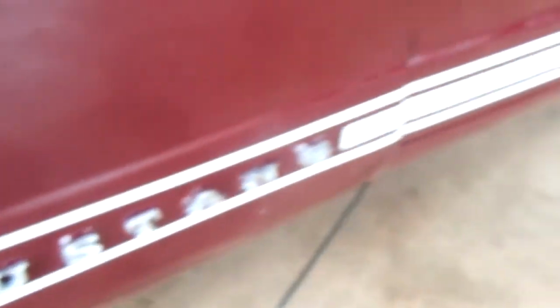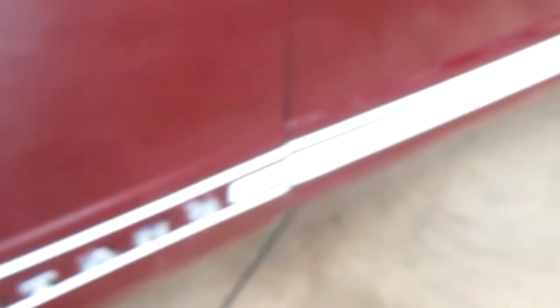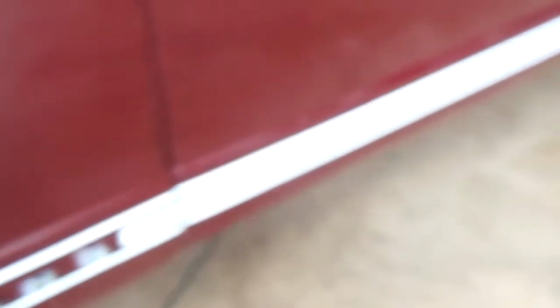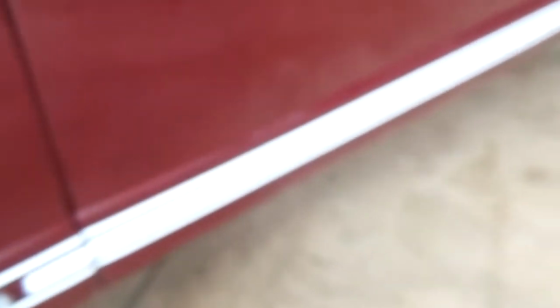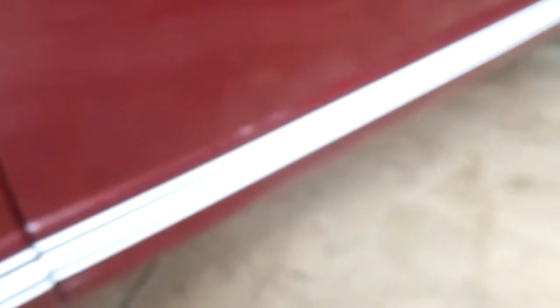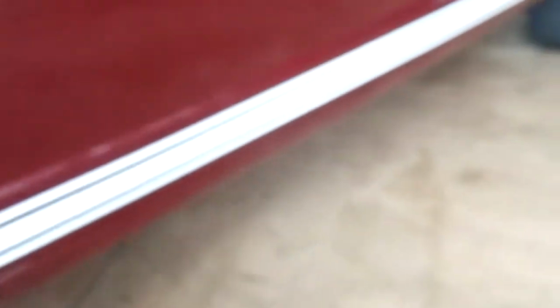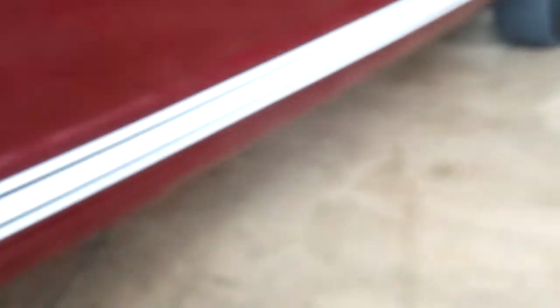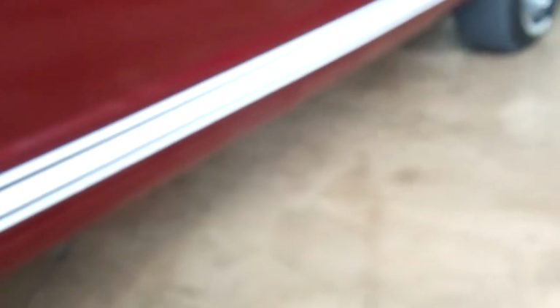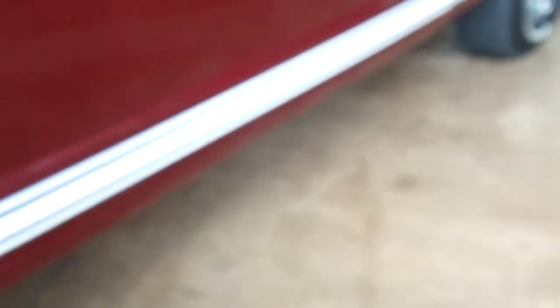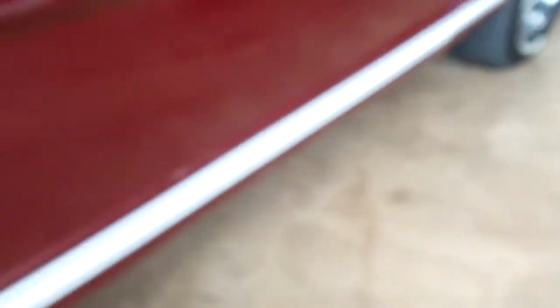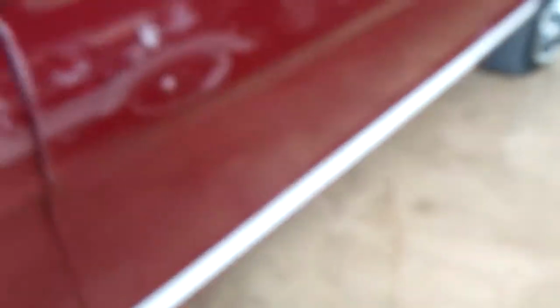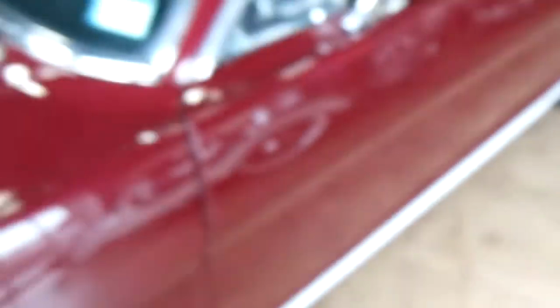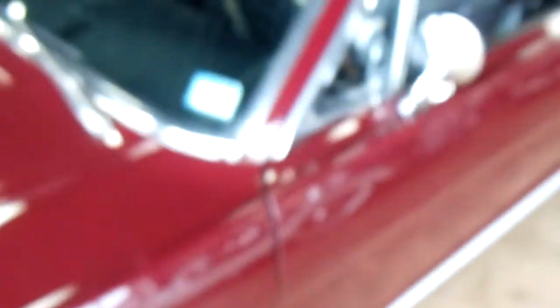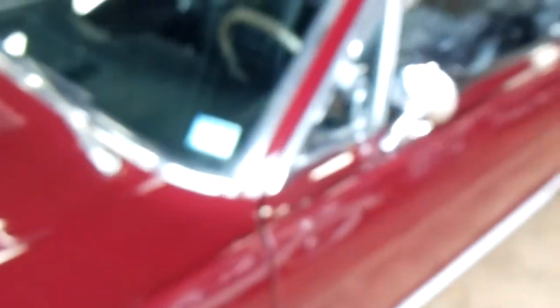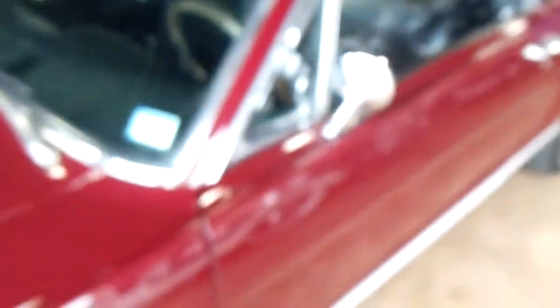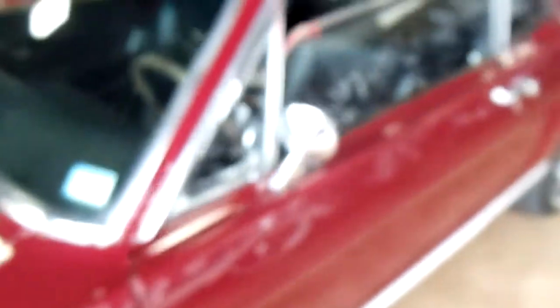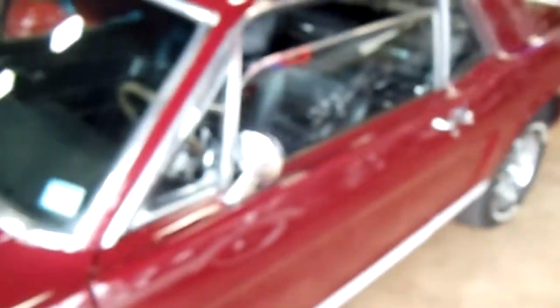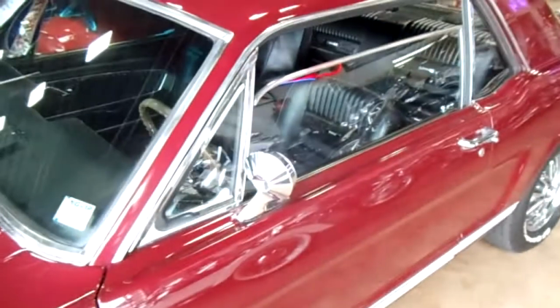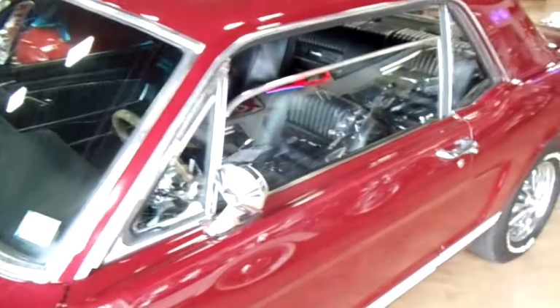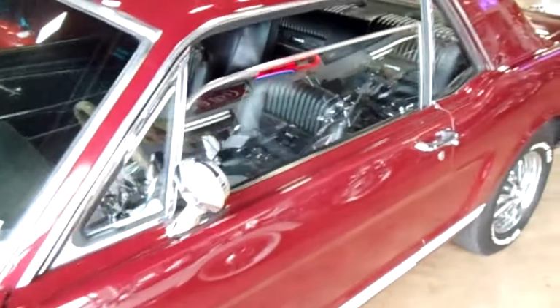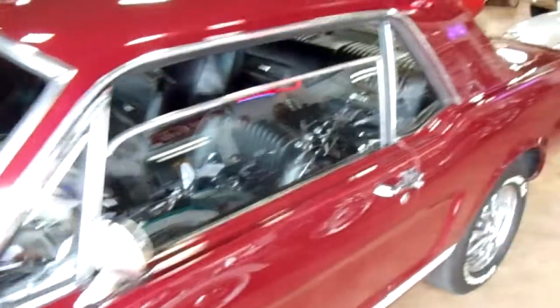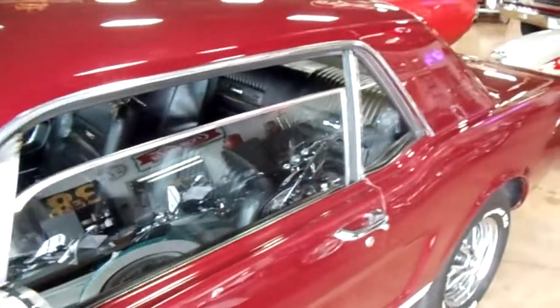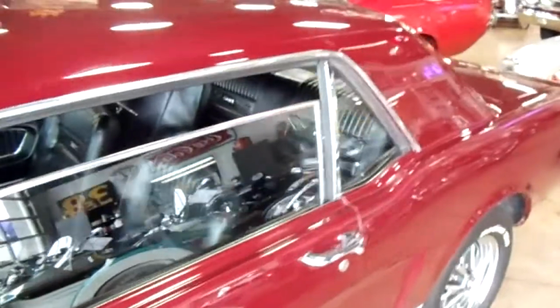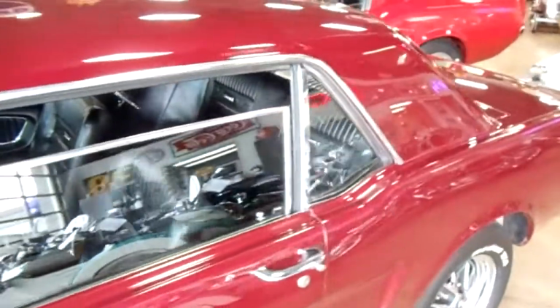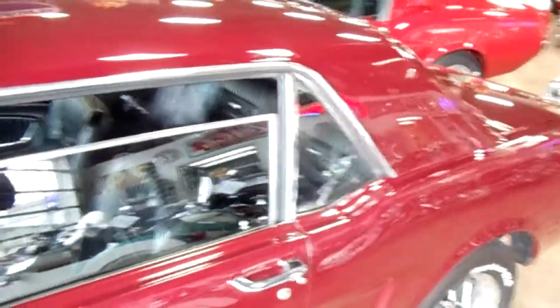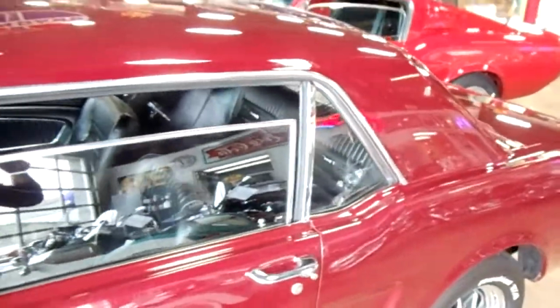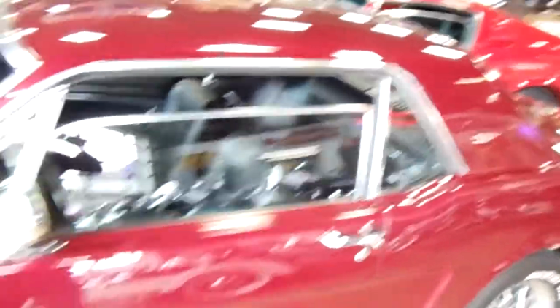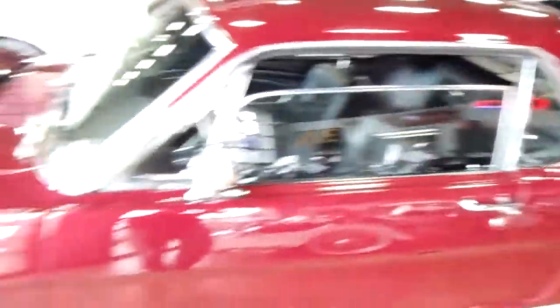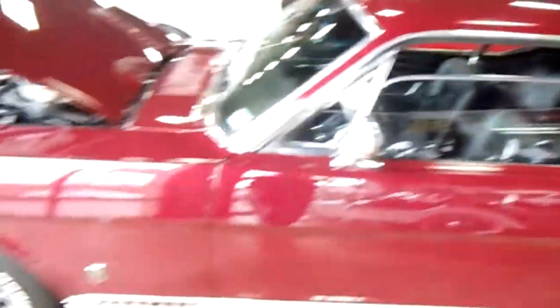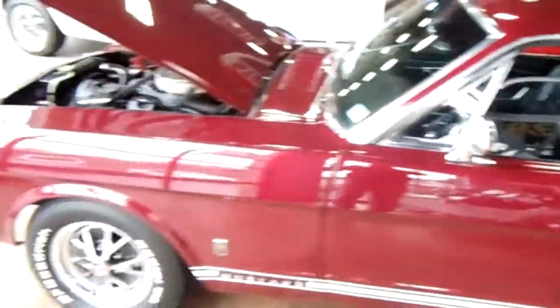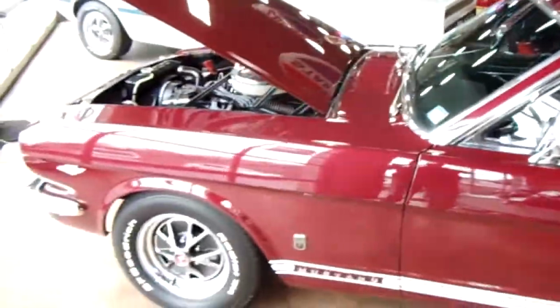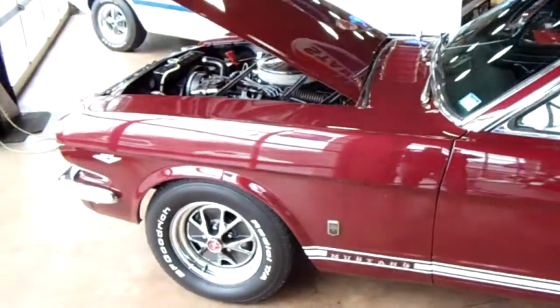And it's got the stripe package down the rocker panels there — pretty cool. Here, I'll get a good view down the side.